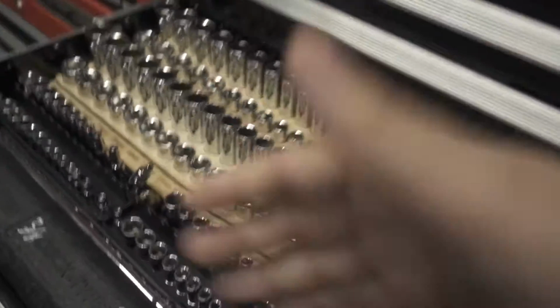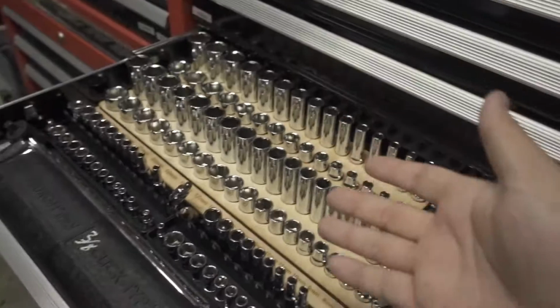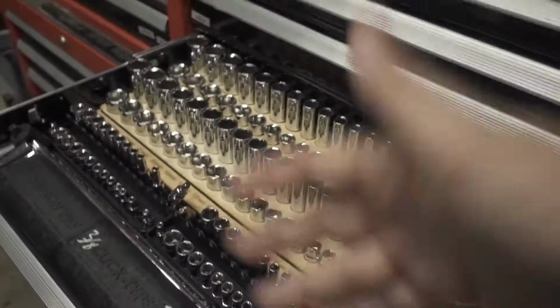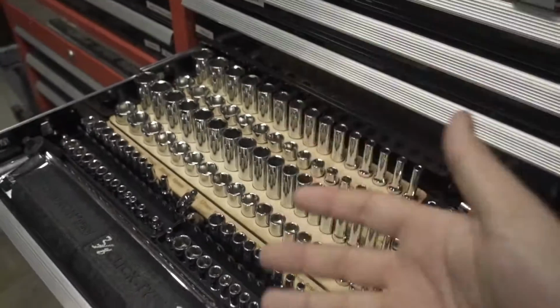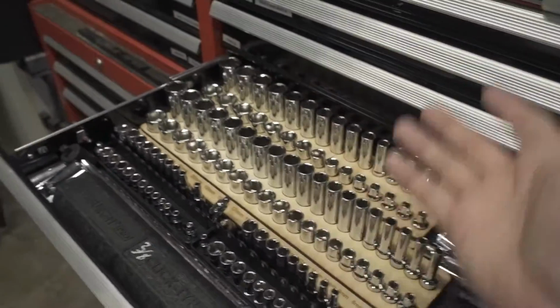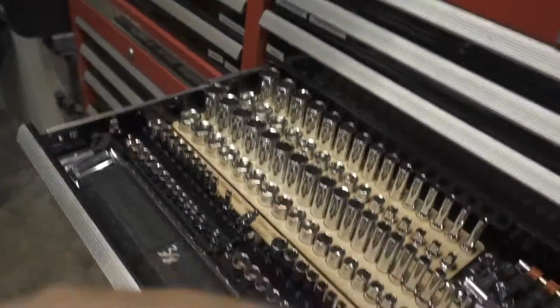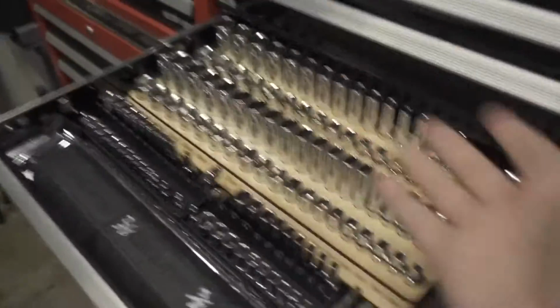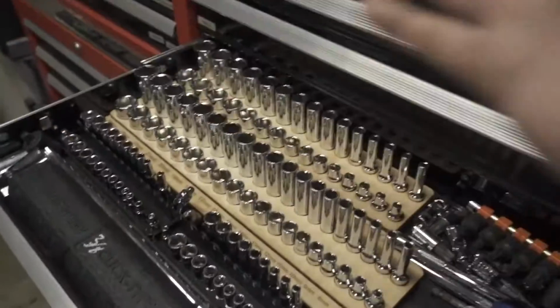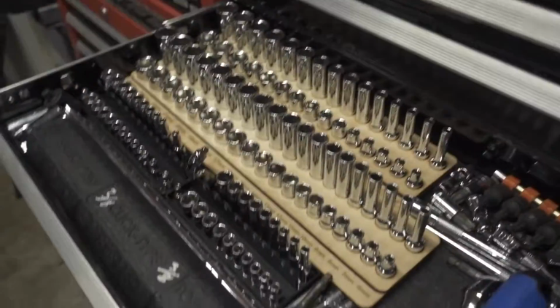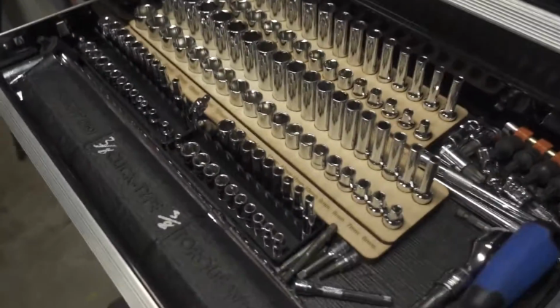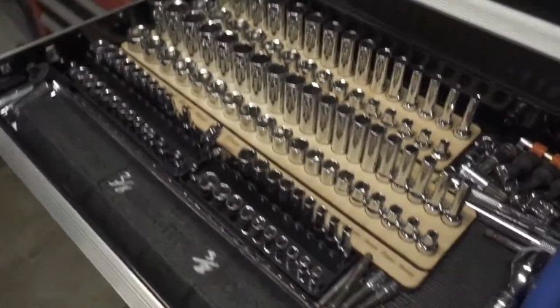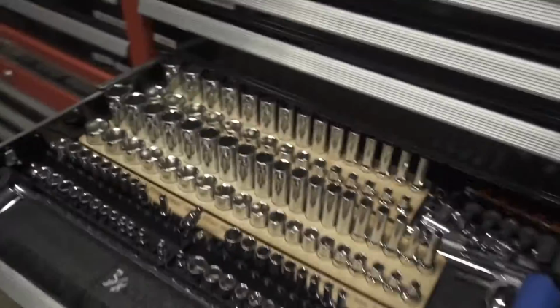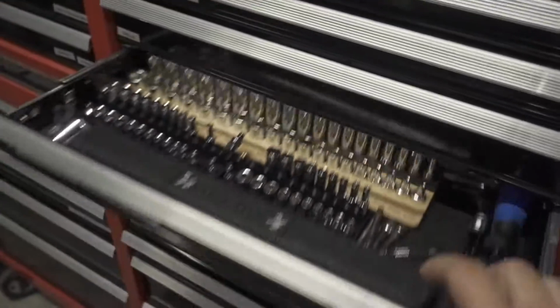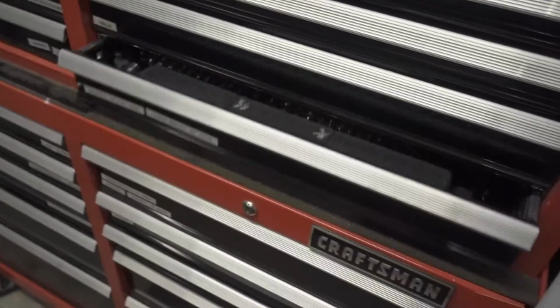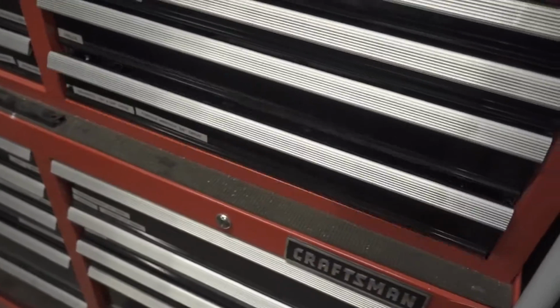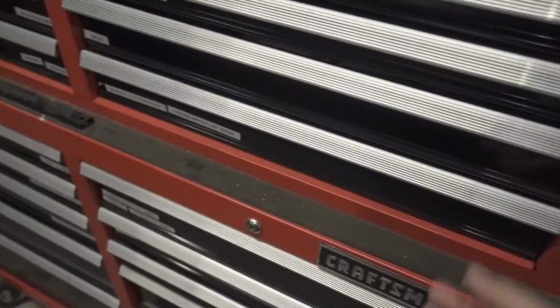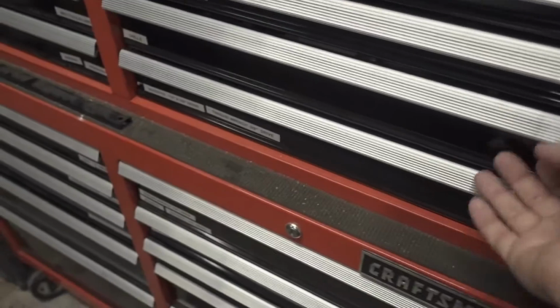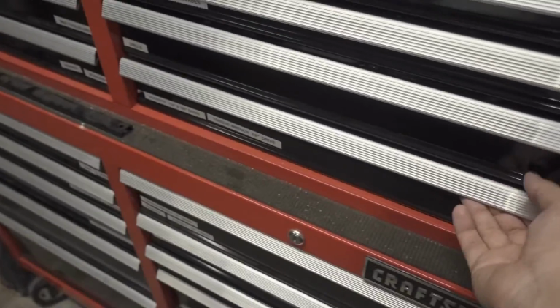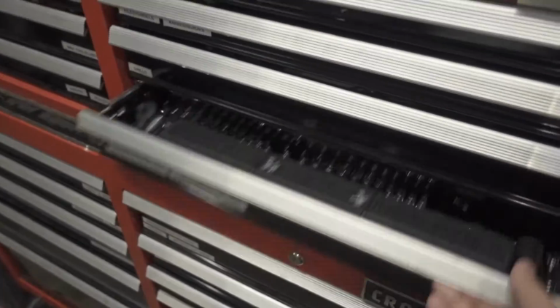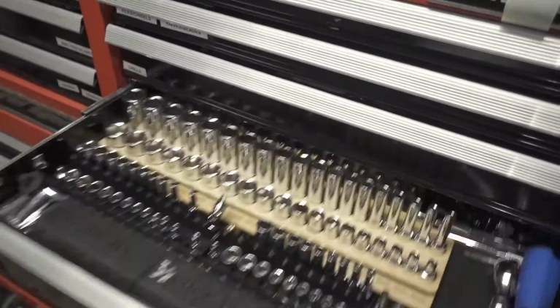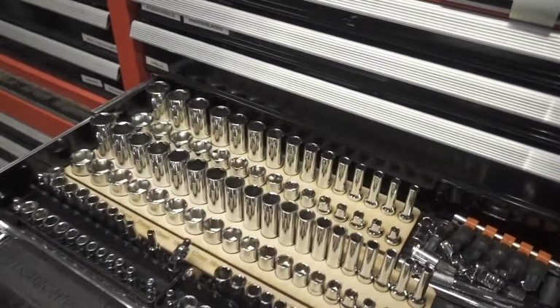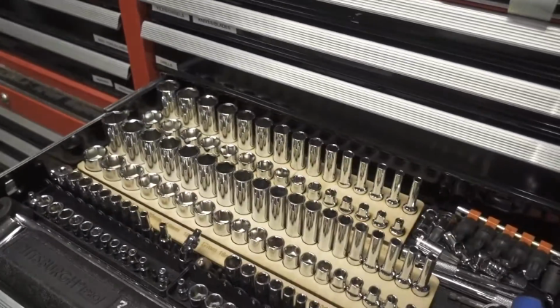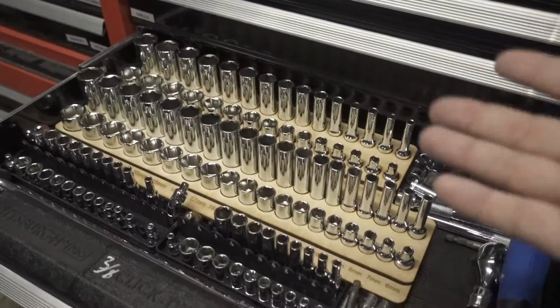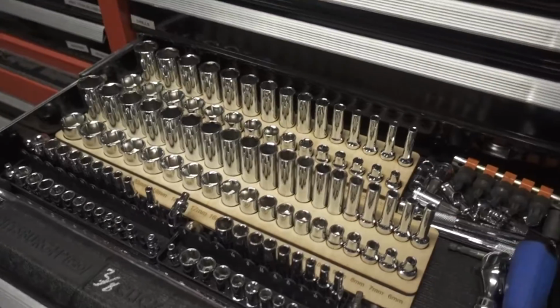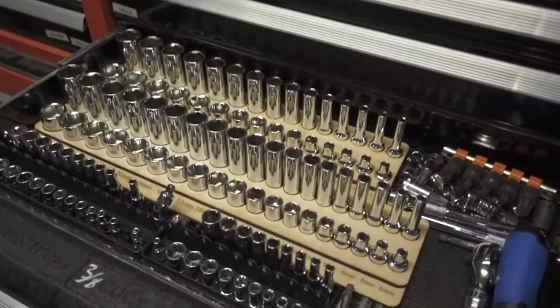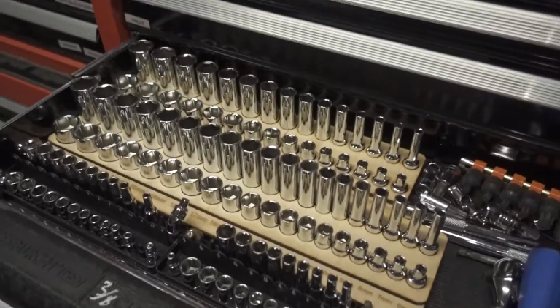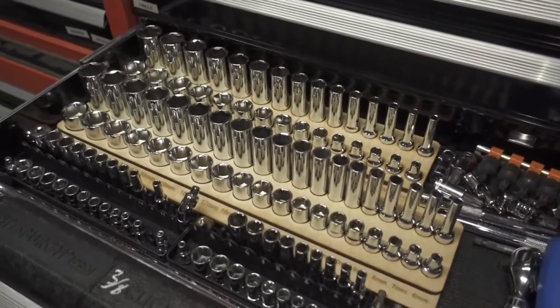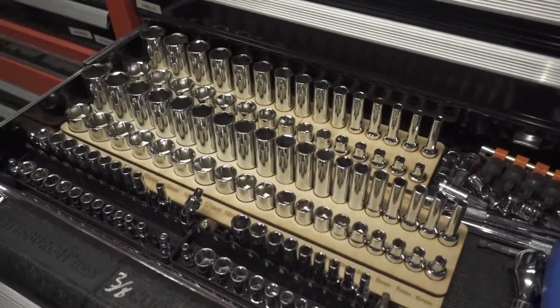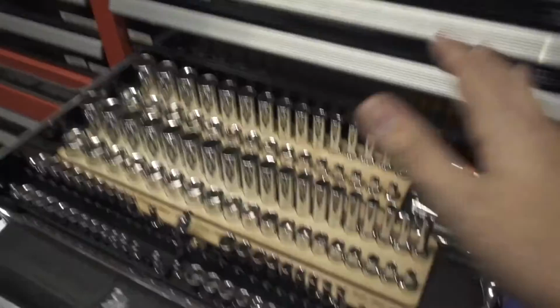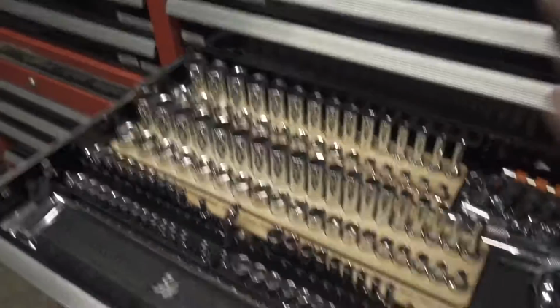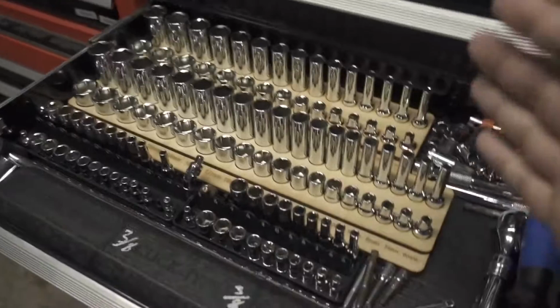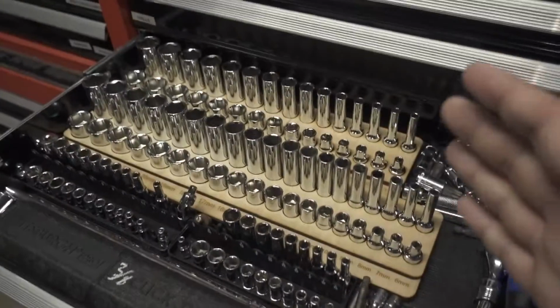They do wobble a little, but they're not falling-out wobbling, which is really all I want — especially when I go to shut the drawer. These are soft-close doors, which helps. I really think this is the most elegant solution I've been able to find.